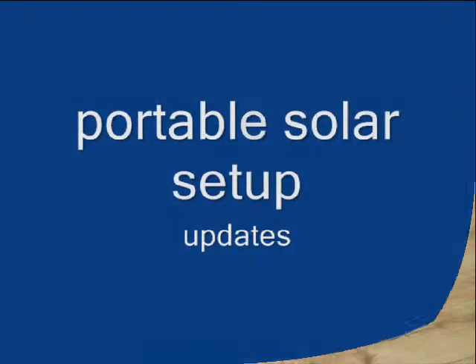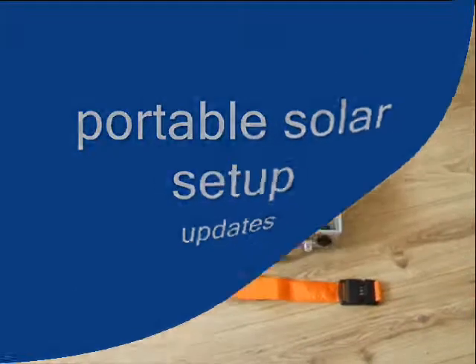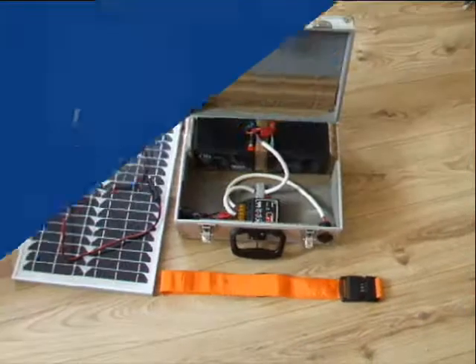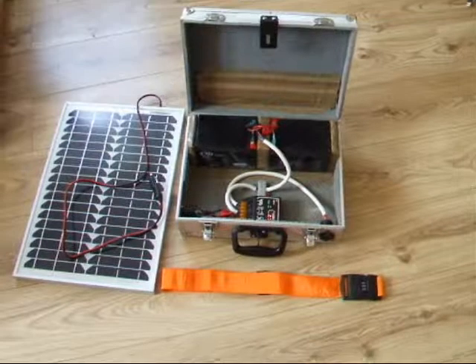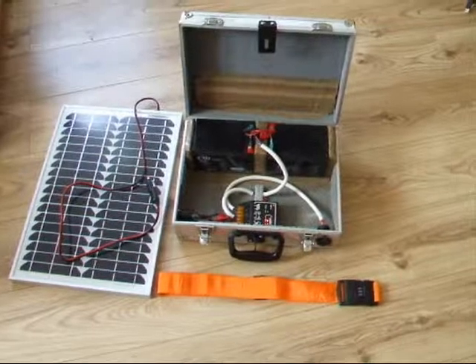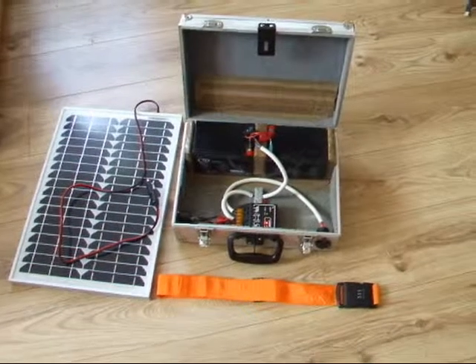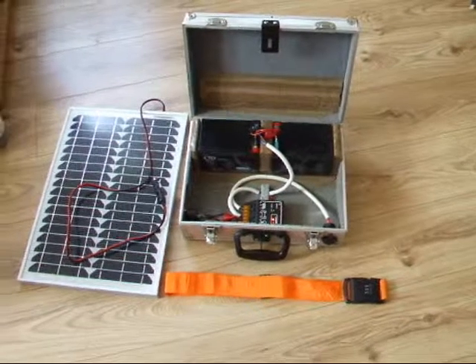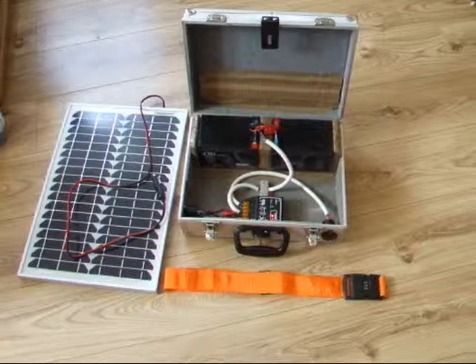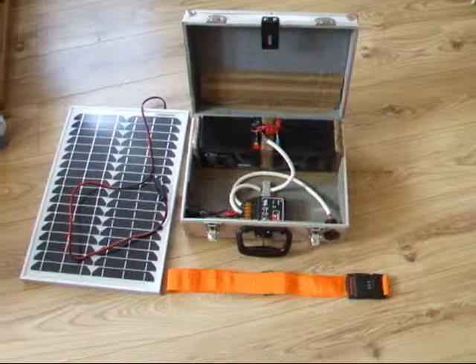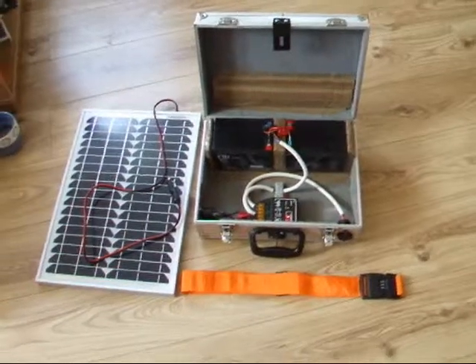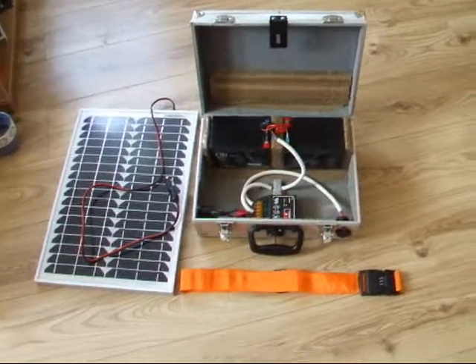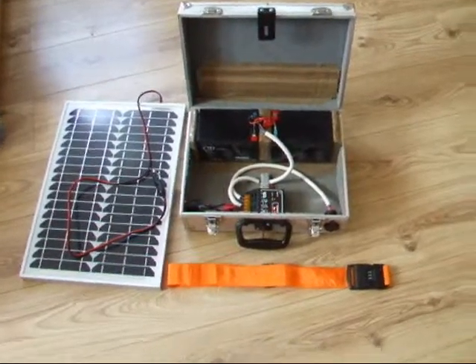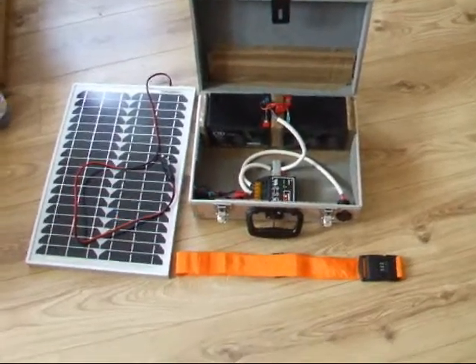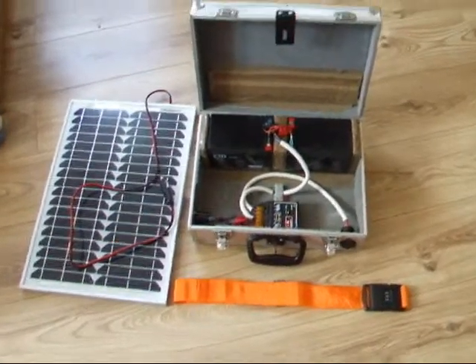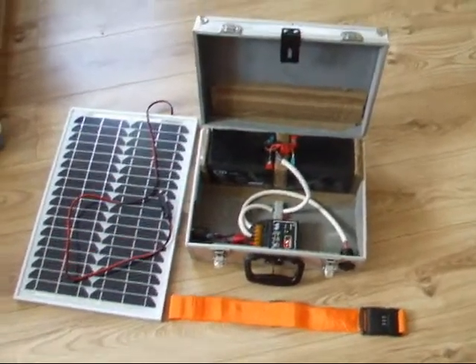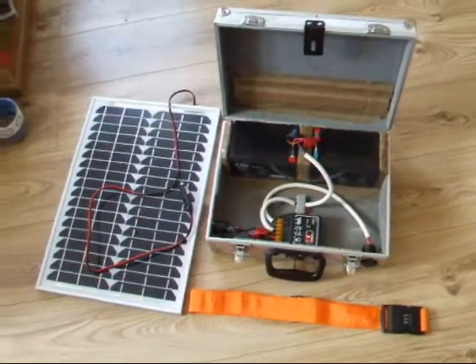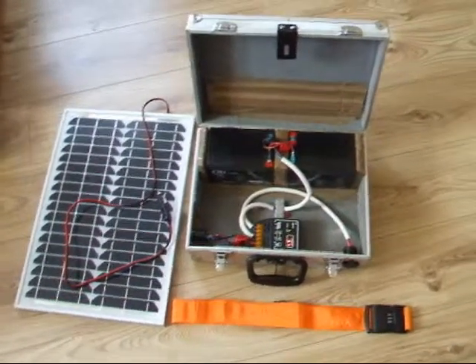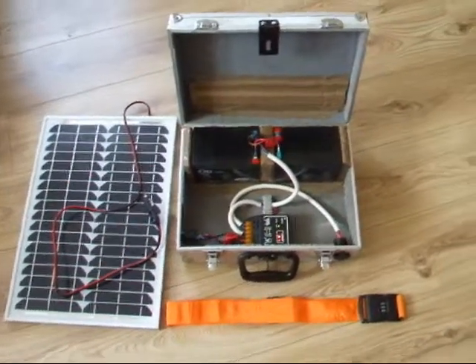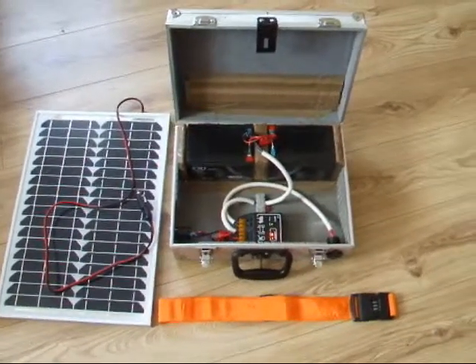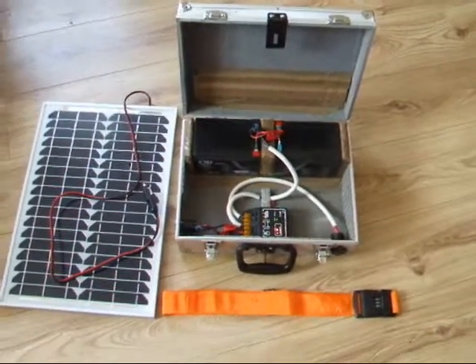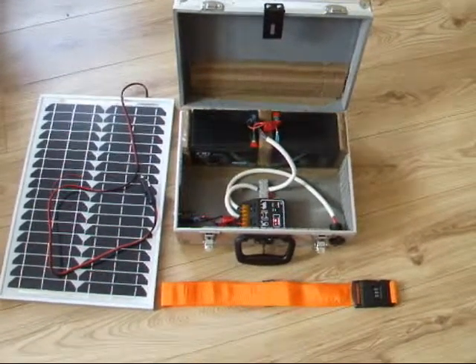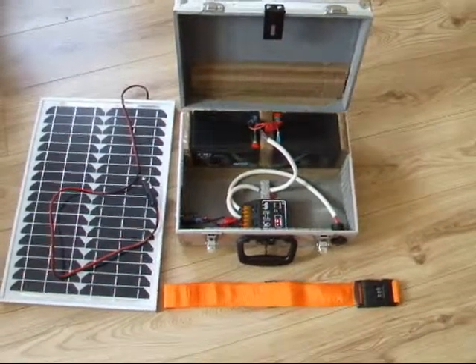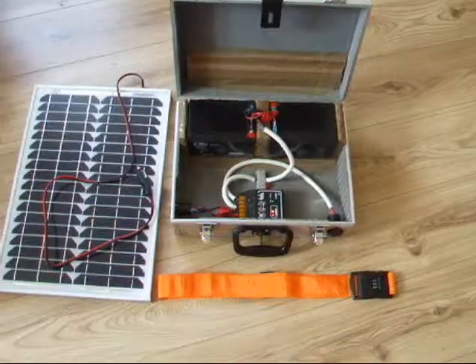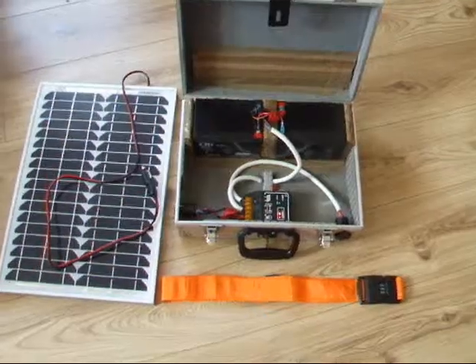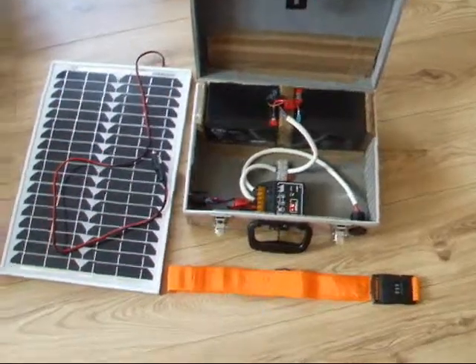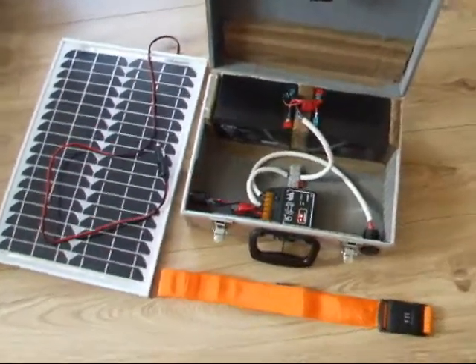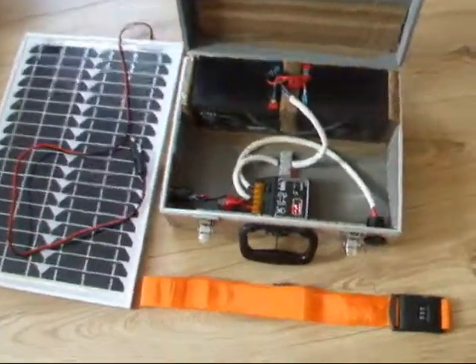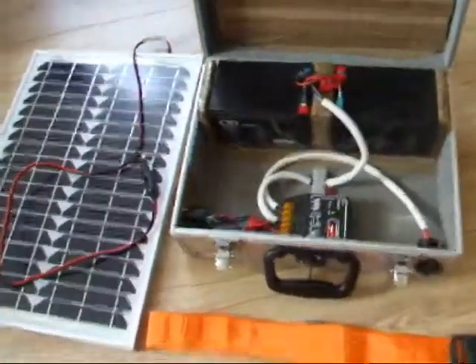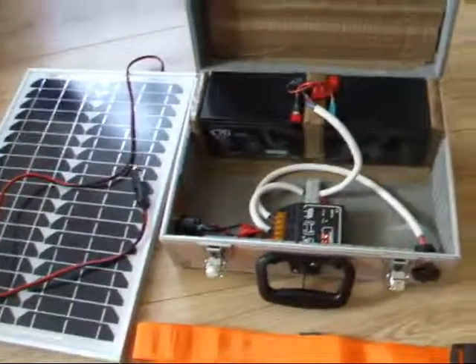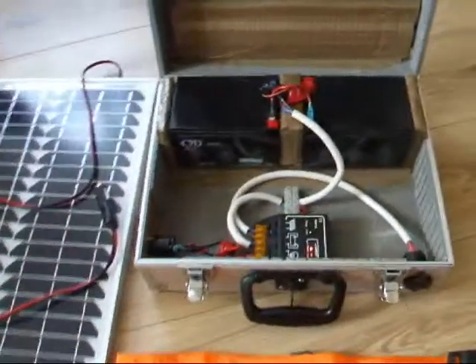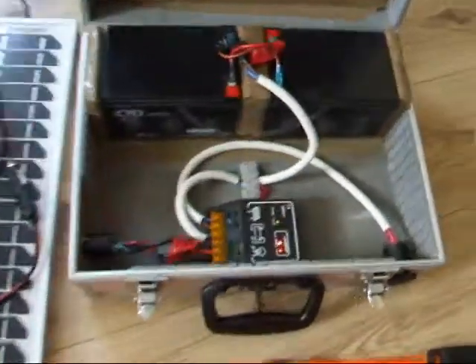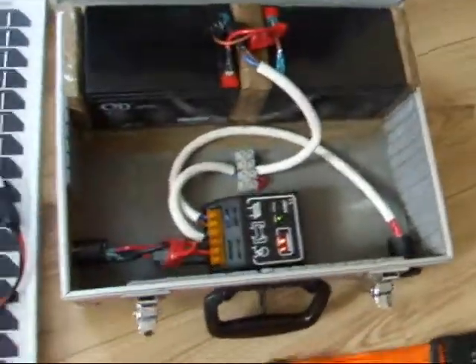Good afternoon on YouTube, Ice587 here, bringing you a video on my solar setup — just a few updates that I've made and I shall go through them now quickly for you.